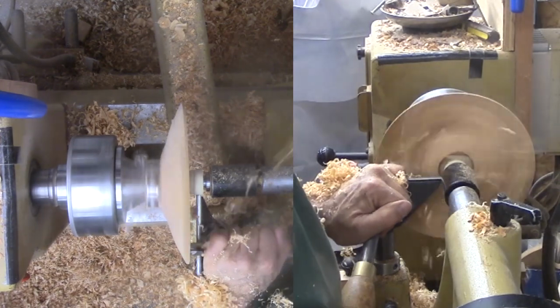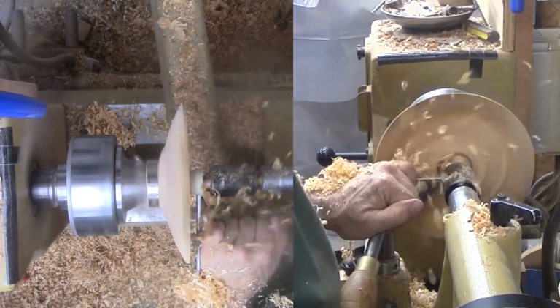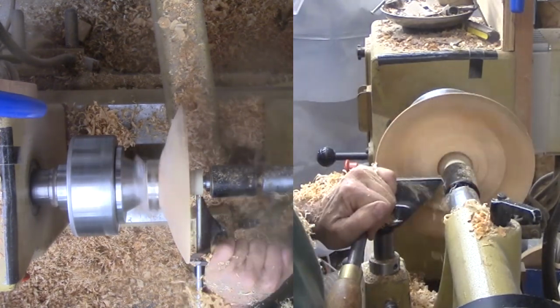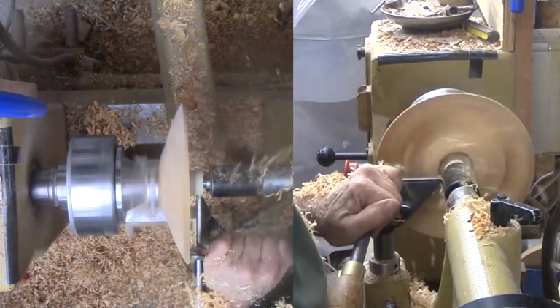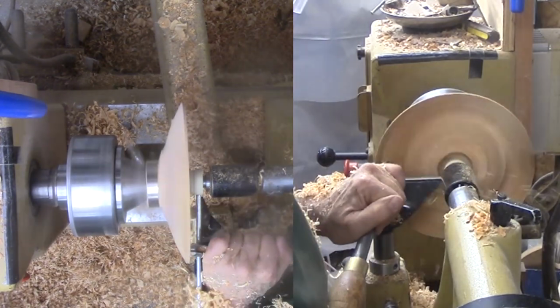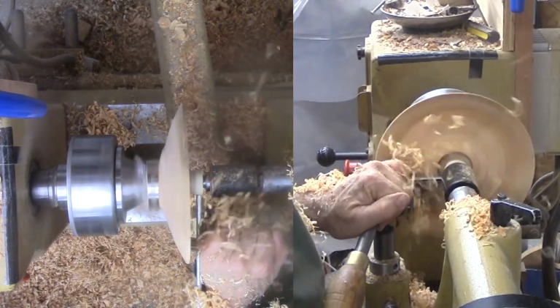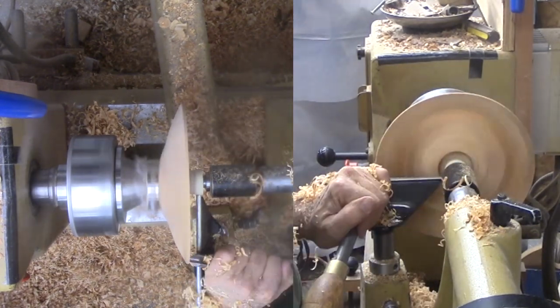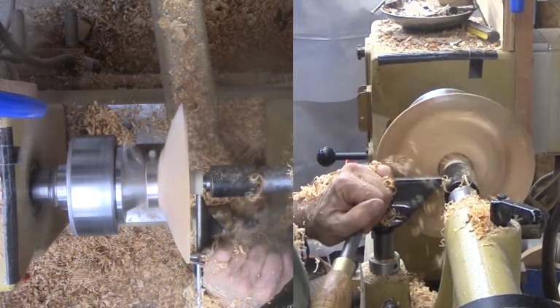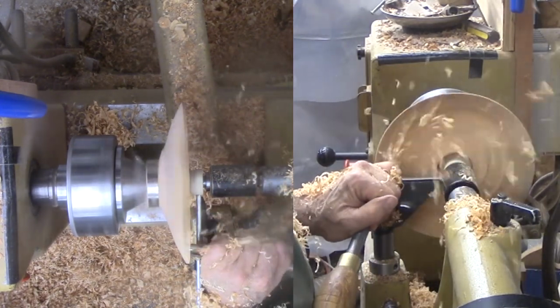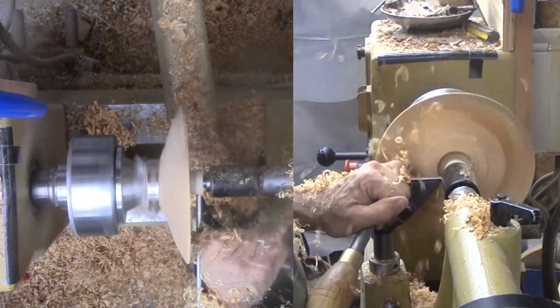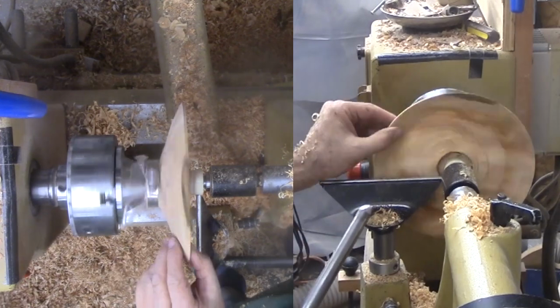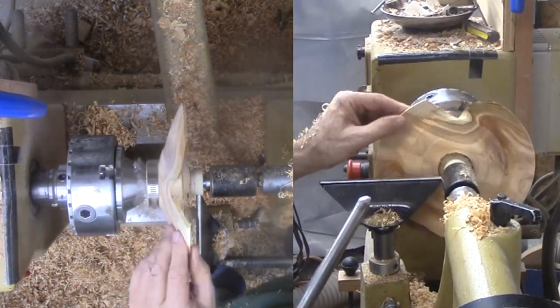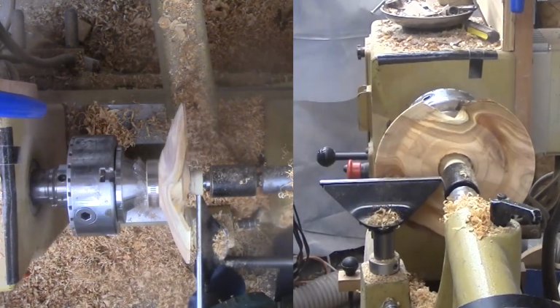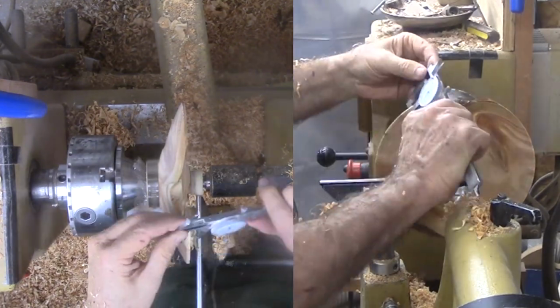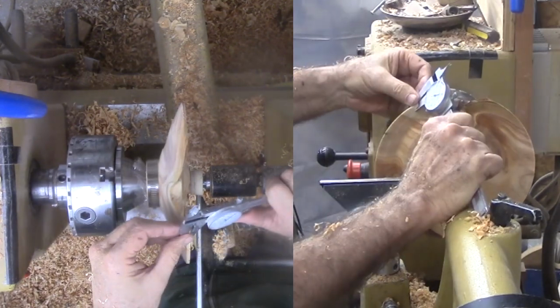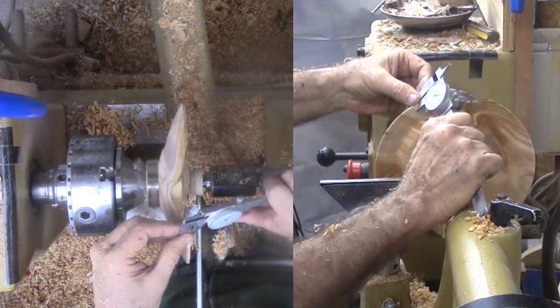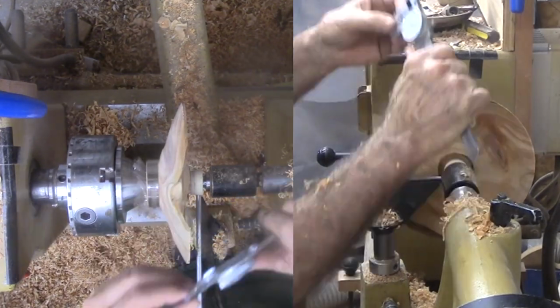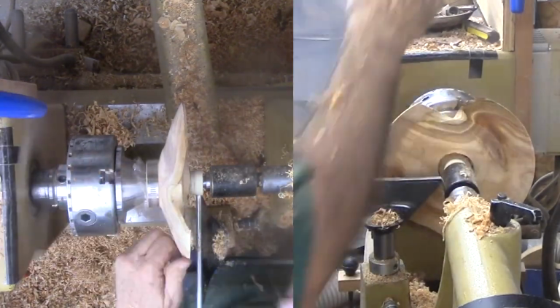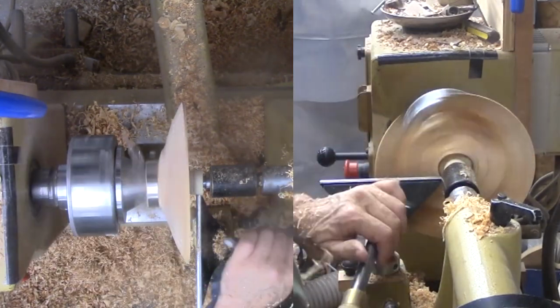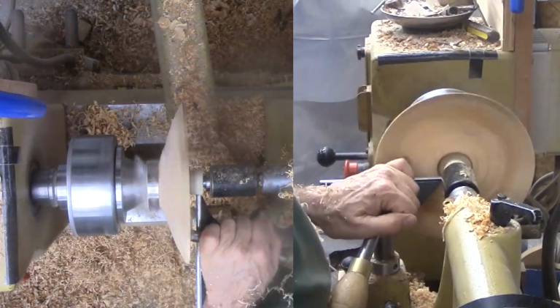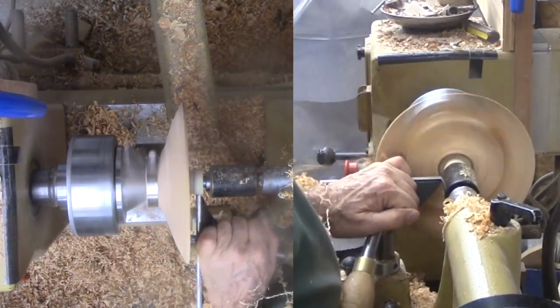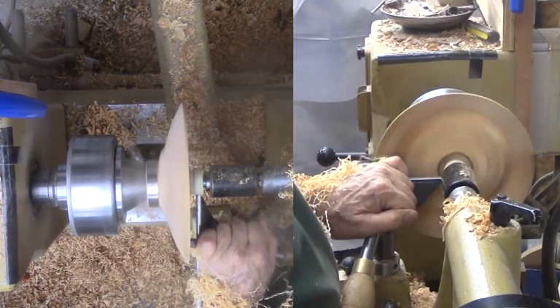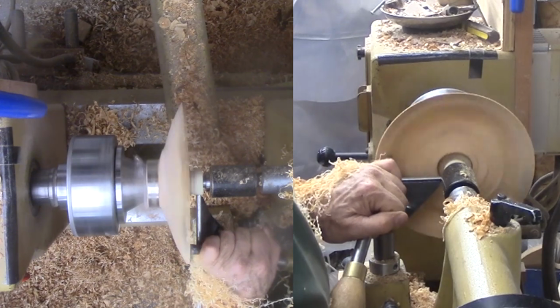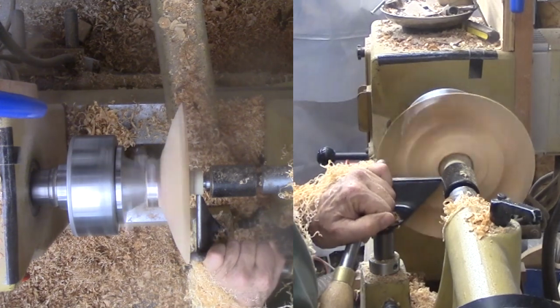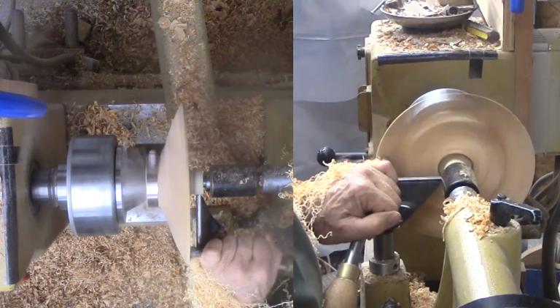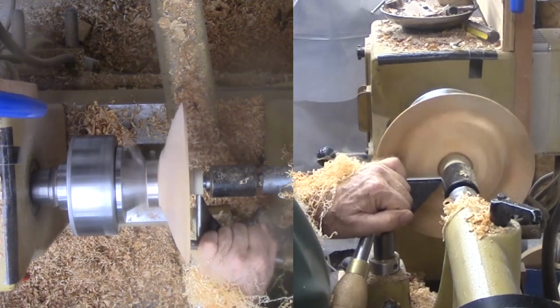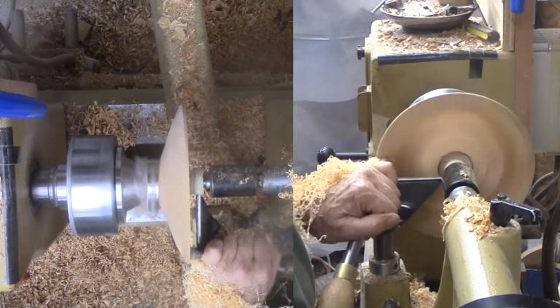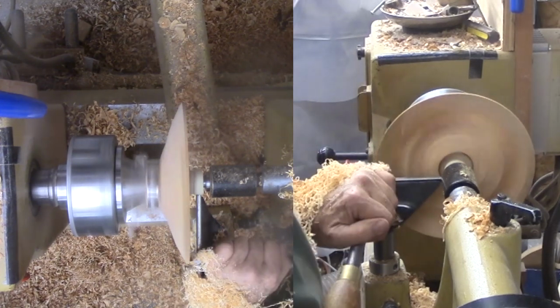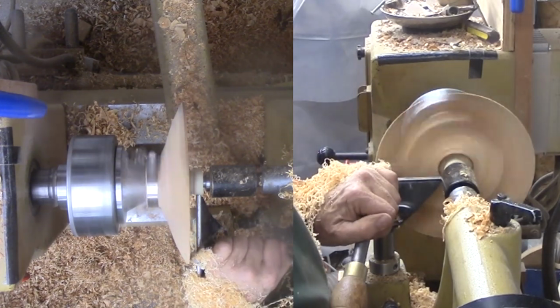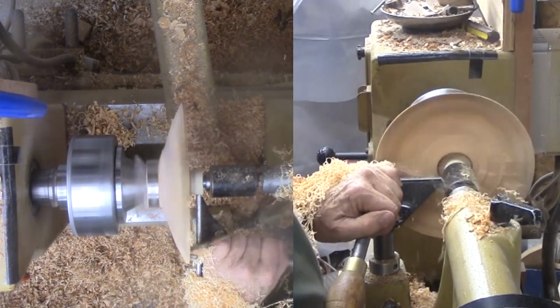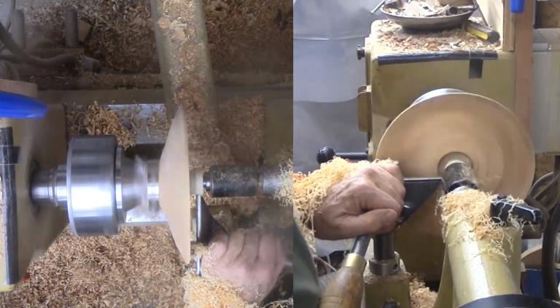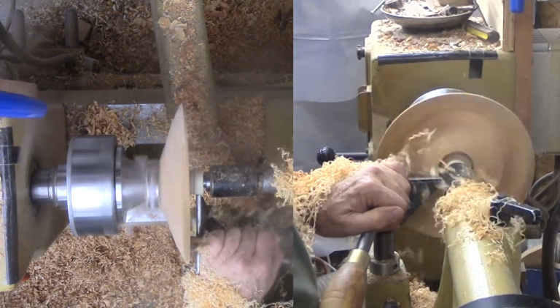After tooling what I can on the bottom again, I switched to the top surface. The remaining bark peeled off the two indentations. I am working the outer couple of inches down to my target thickness of about an eighth of an inch.